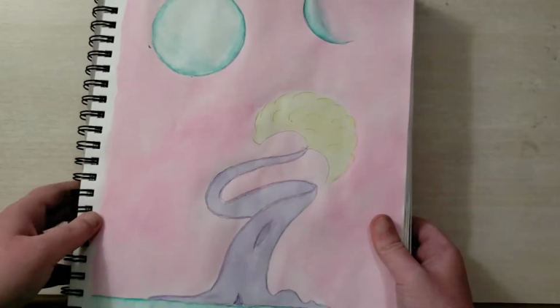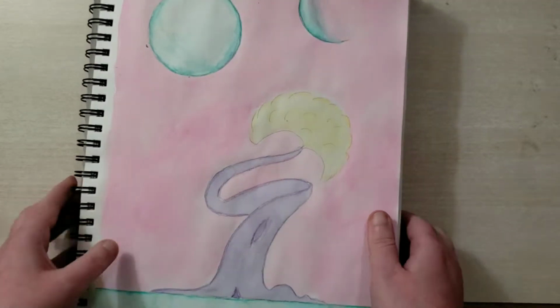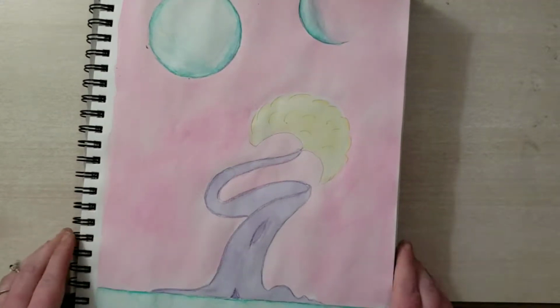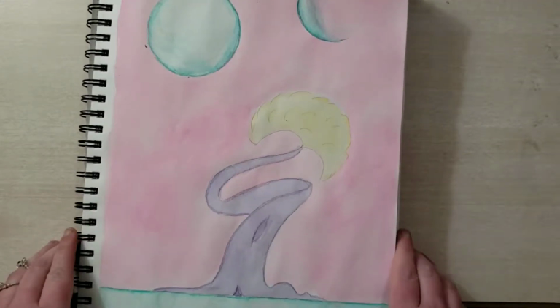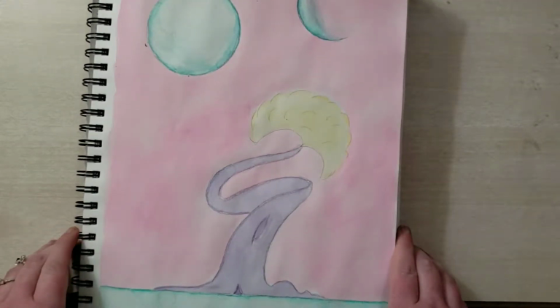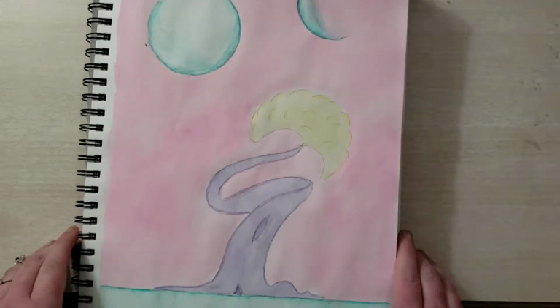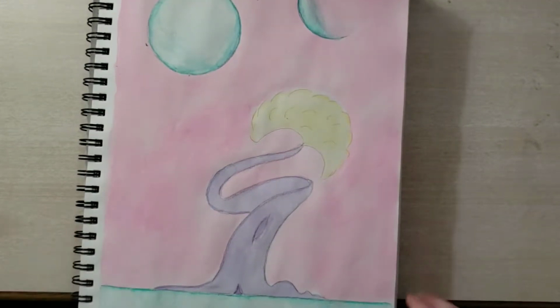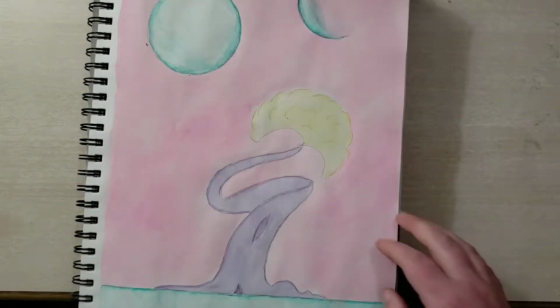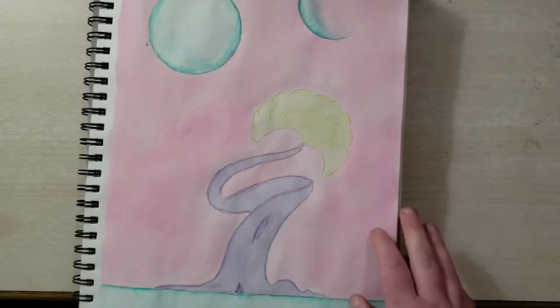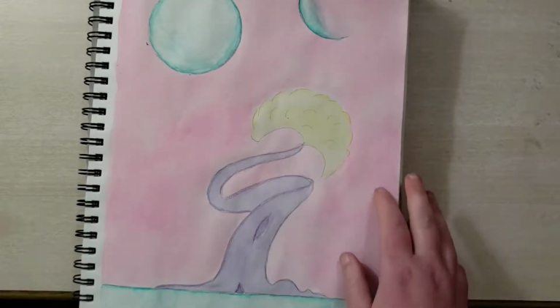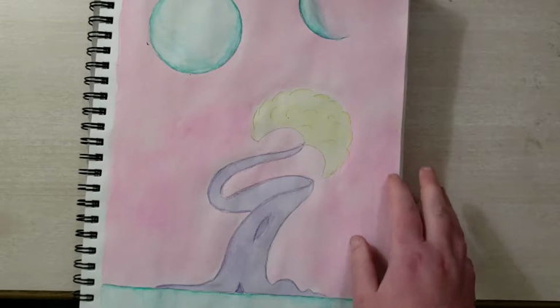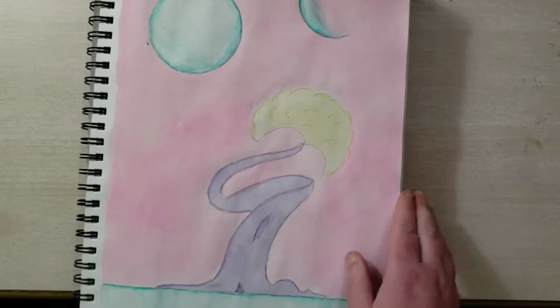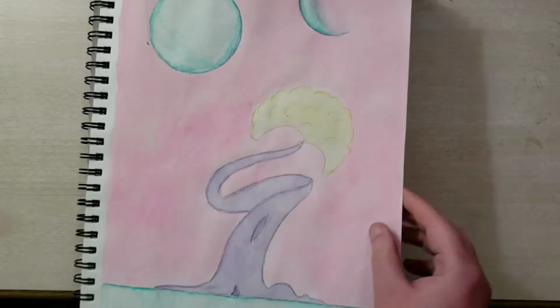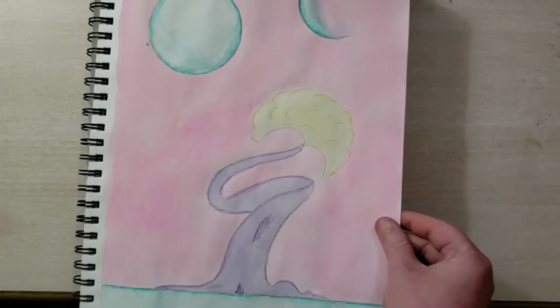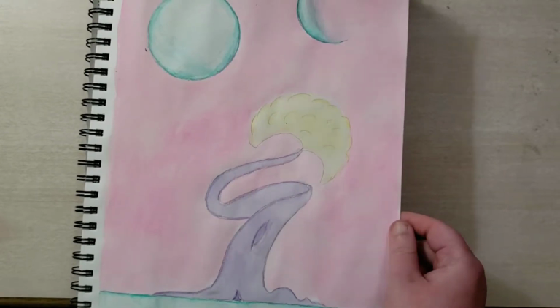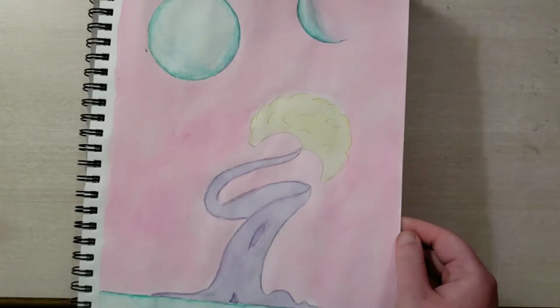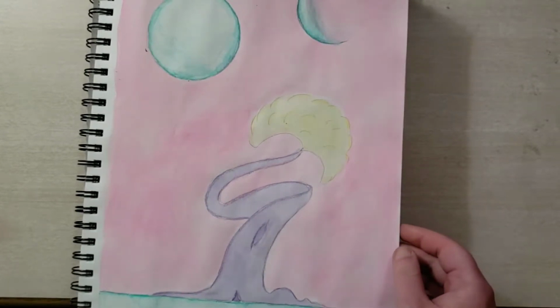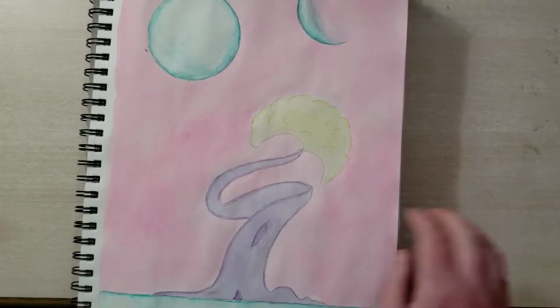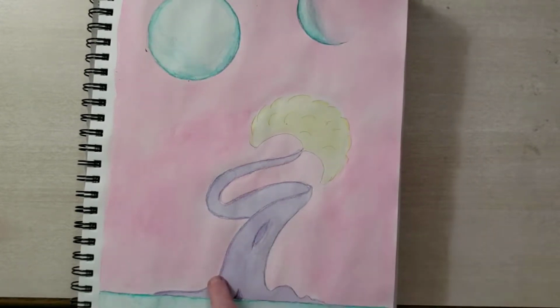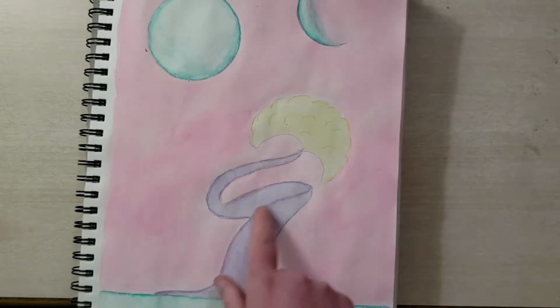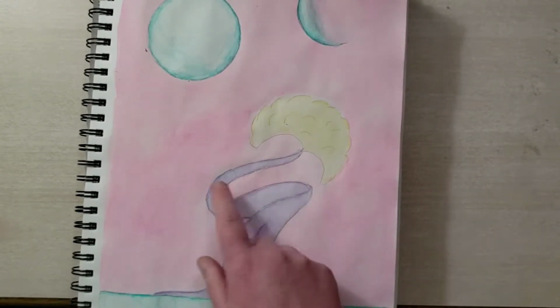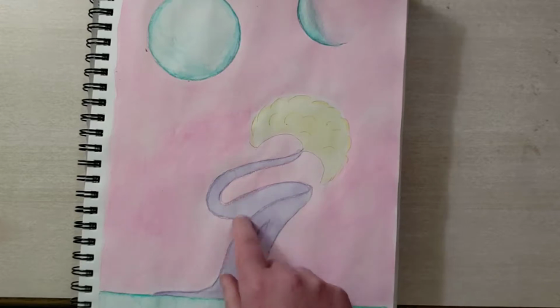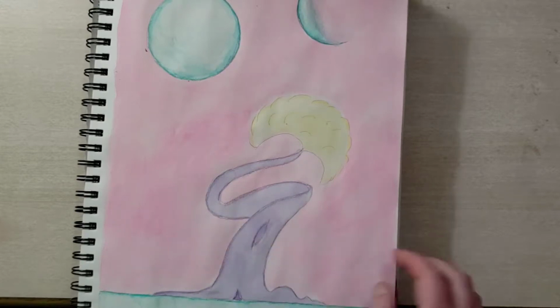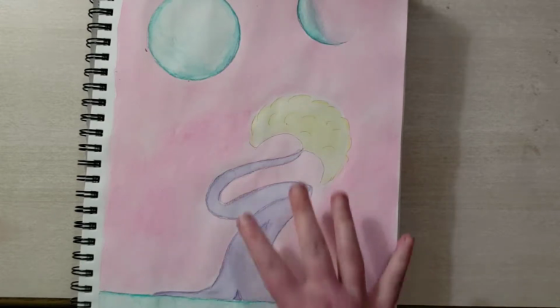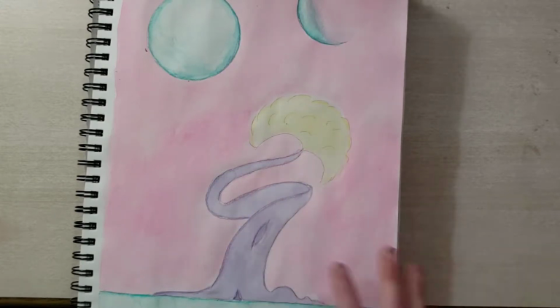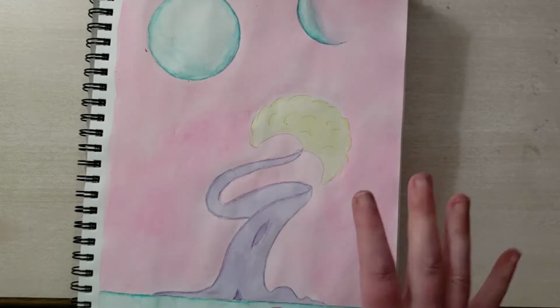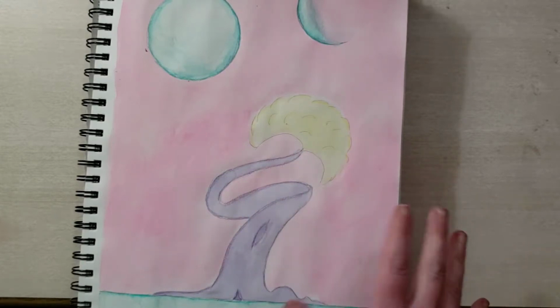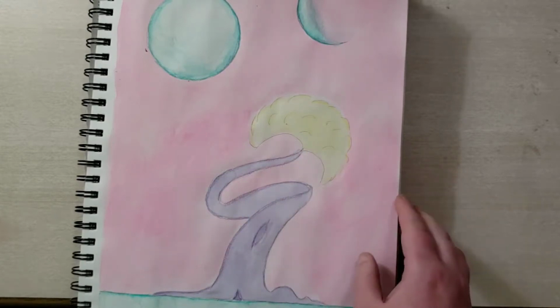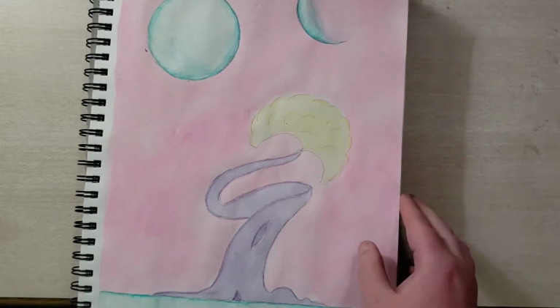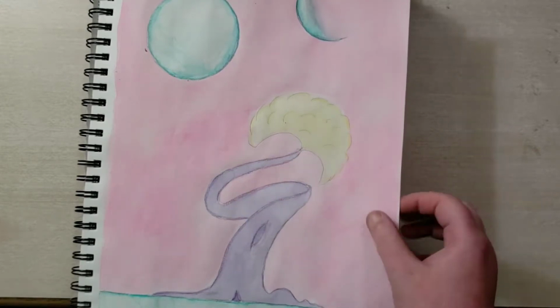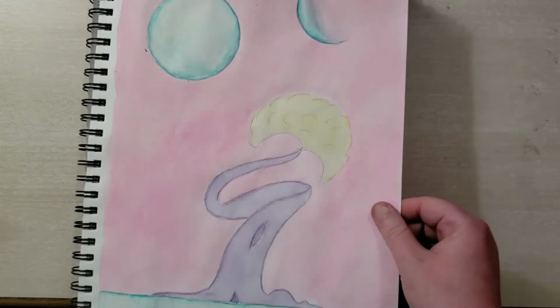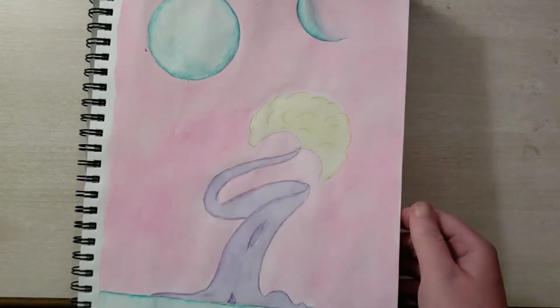And another tree, this time on an alien planet. I like it — there's something almost Dr. Seuss-ian about it. If I had to do it again, I think I would probably do a black outline because it's a little too soft. But I like it.